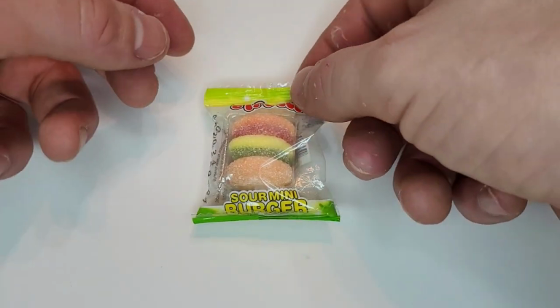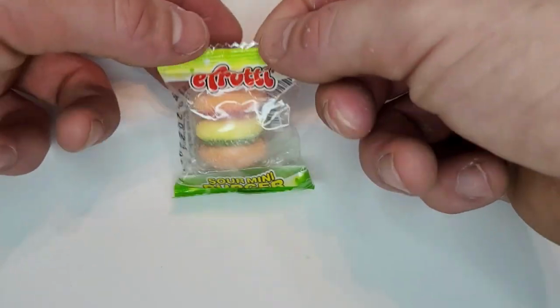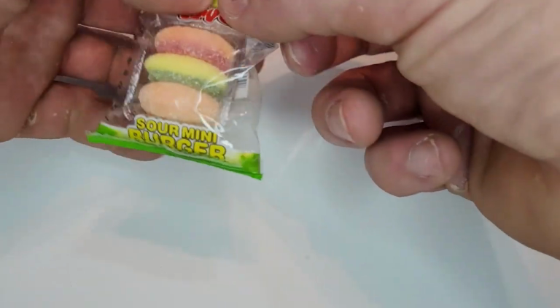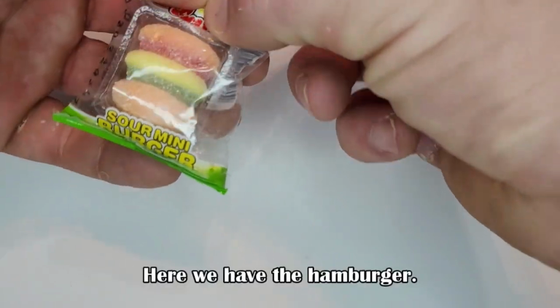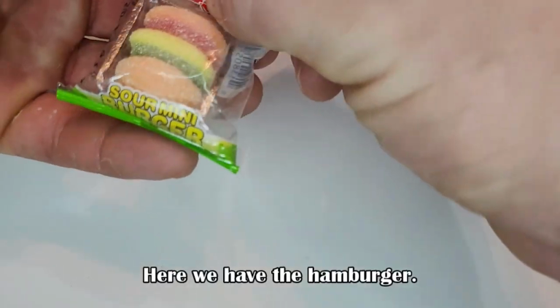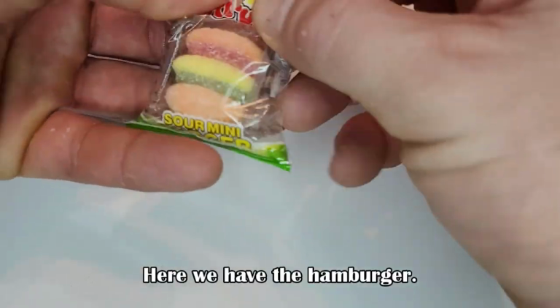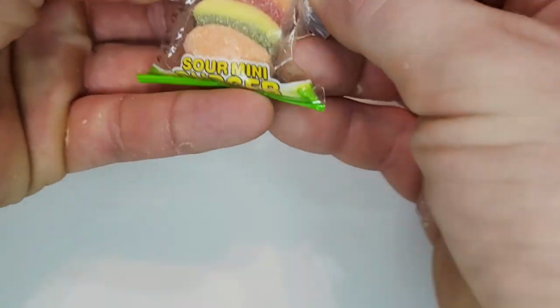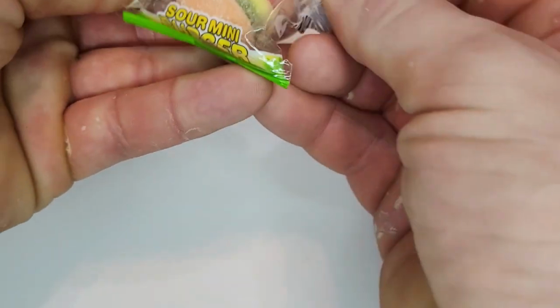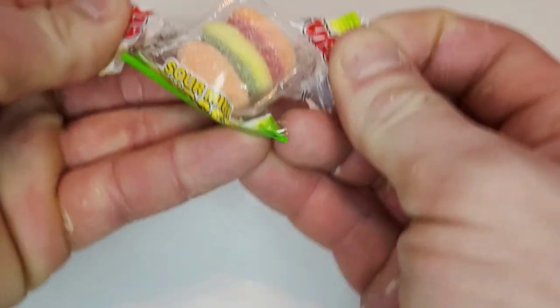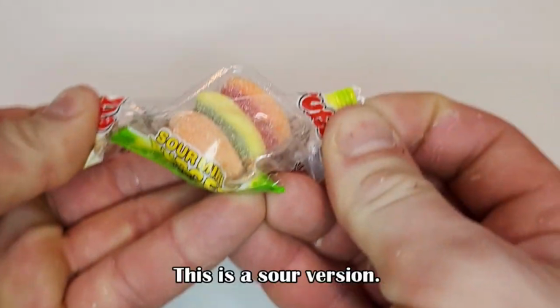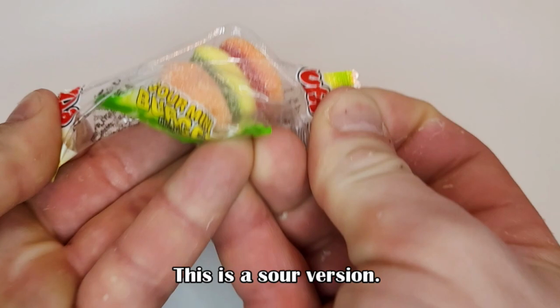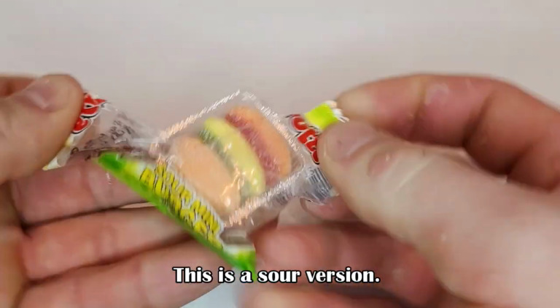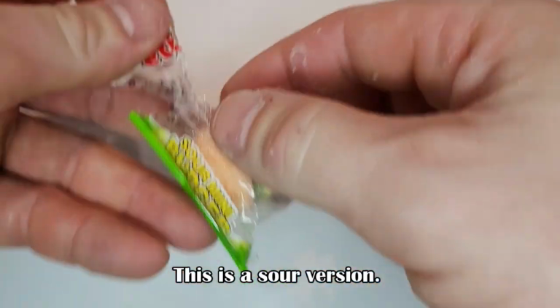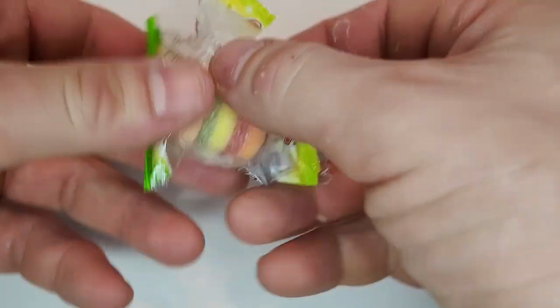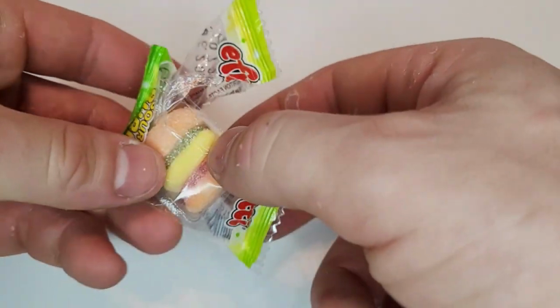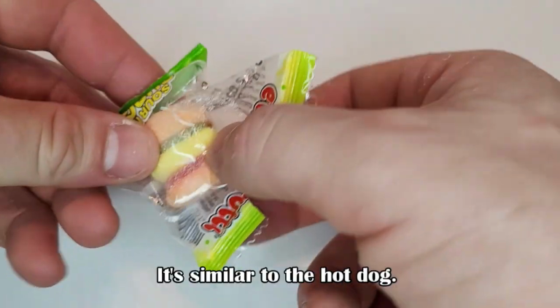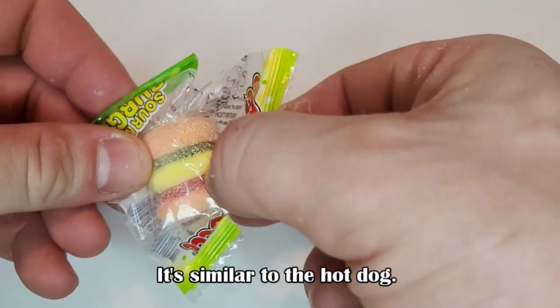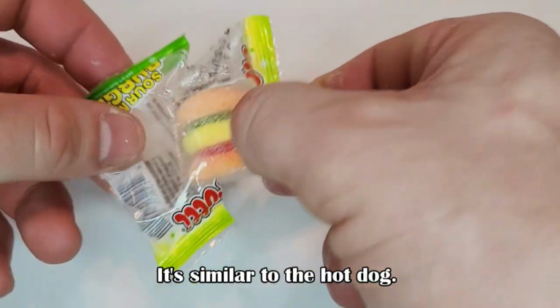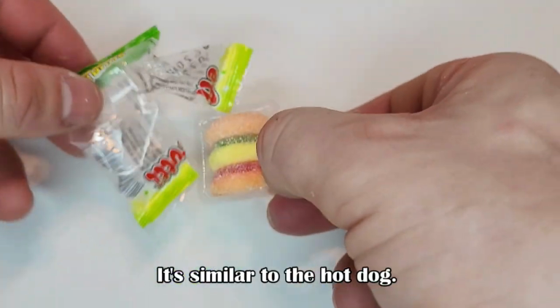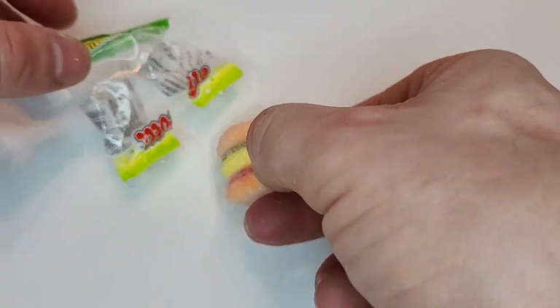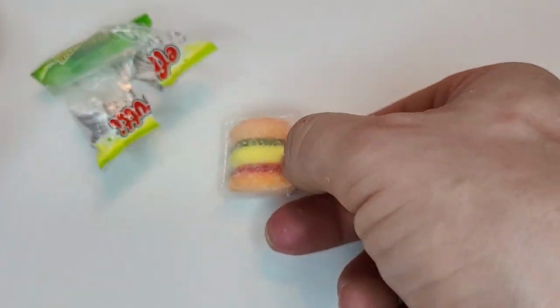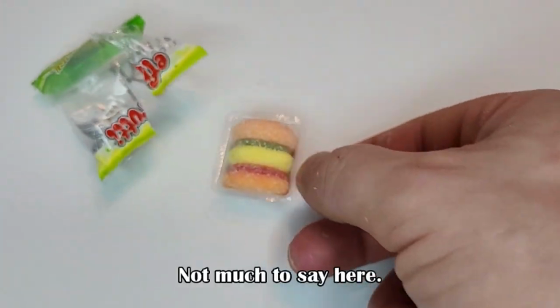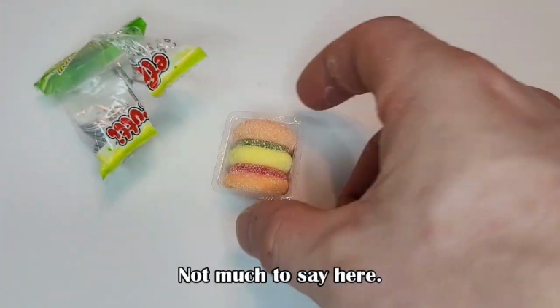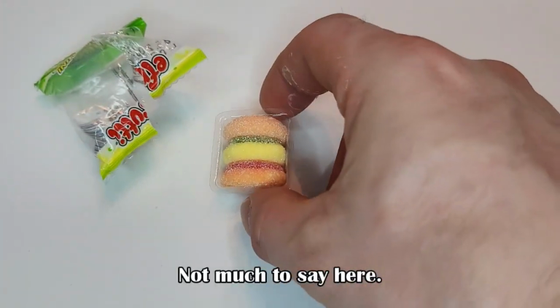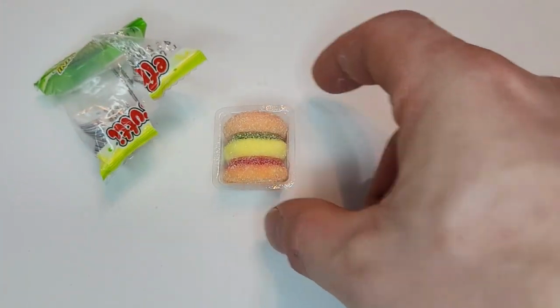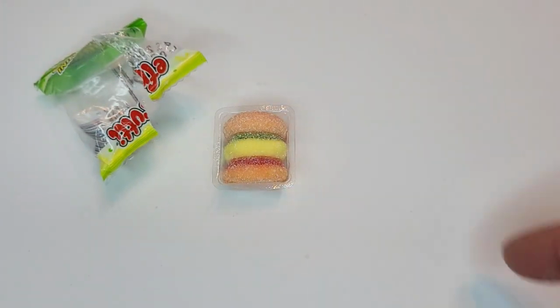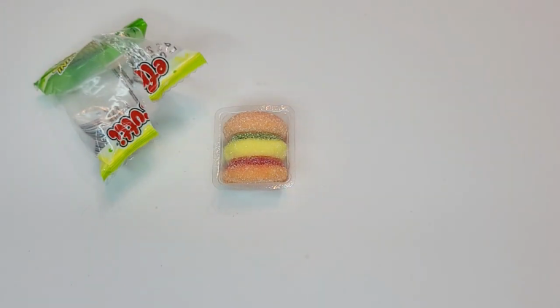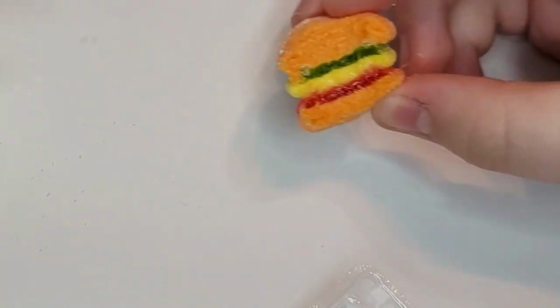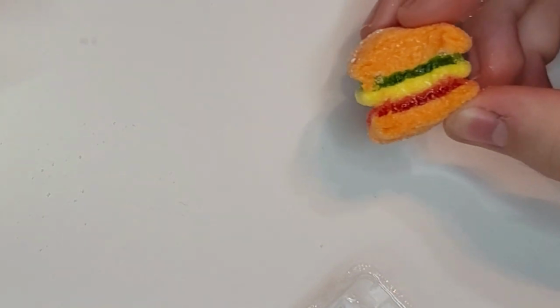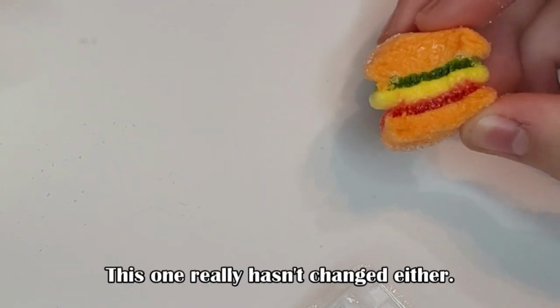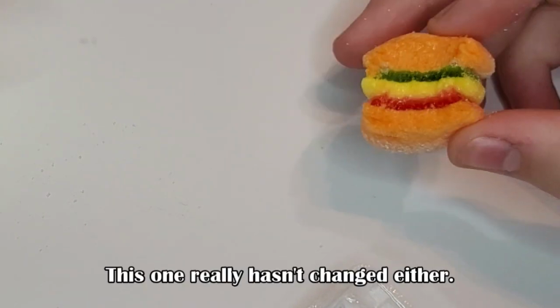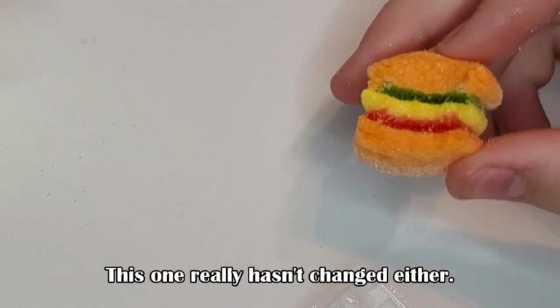Here we have the hamburger — this is a sour version, similar to the hot dog. Not much to say here. This one really hasn't changed either.